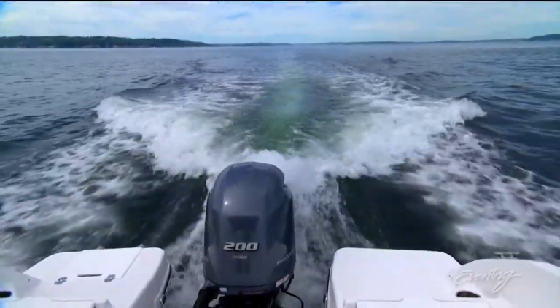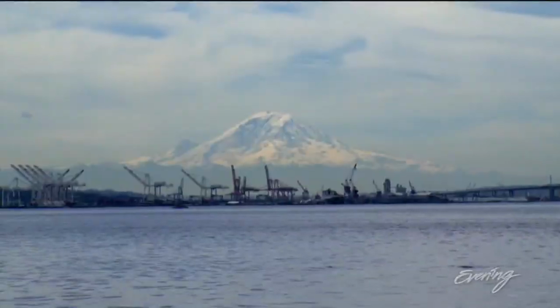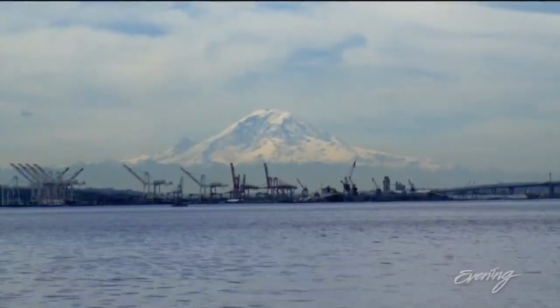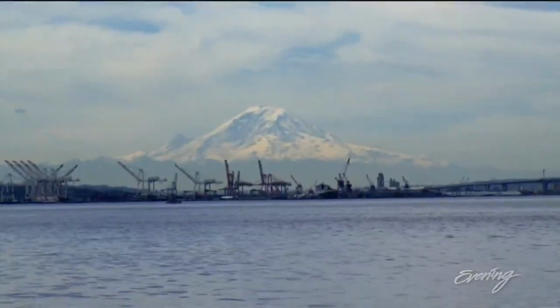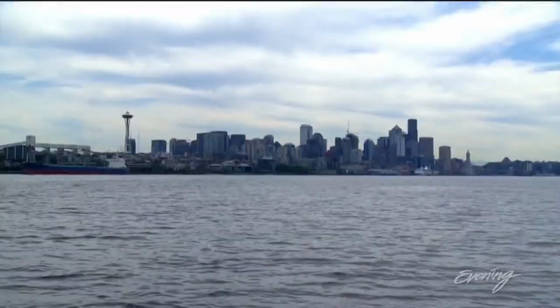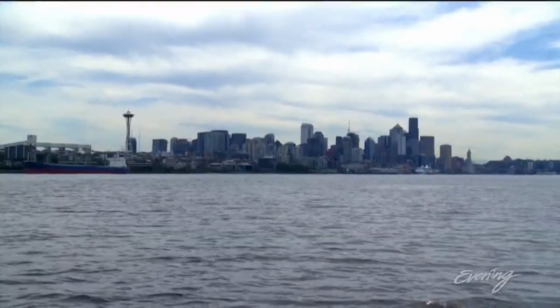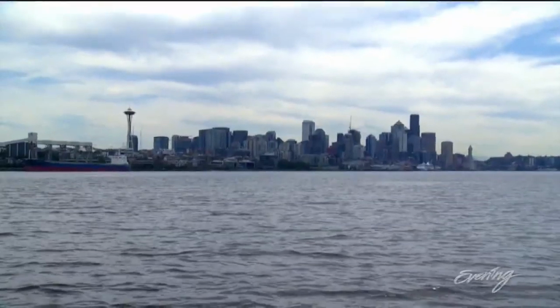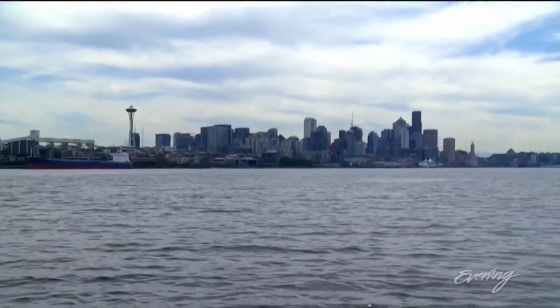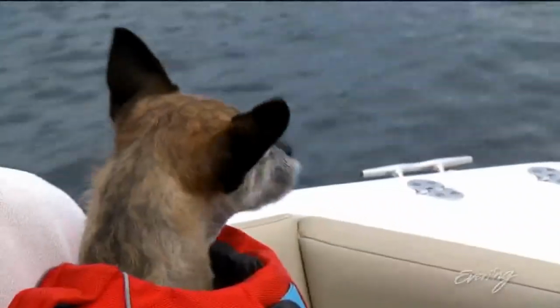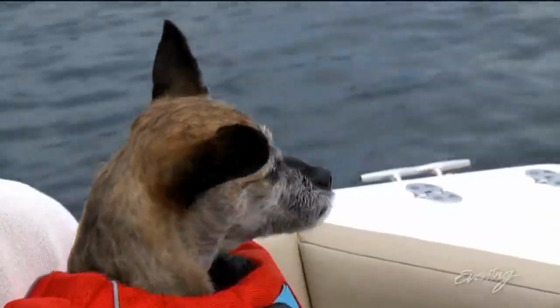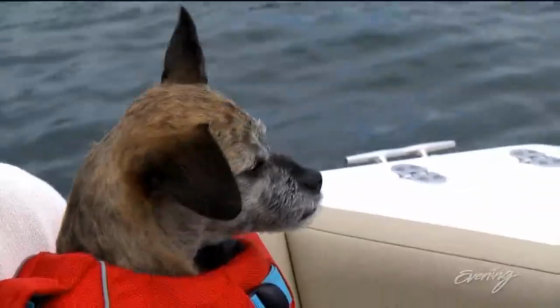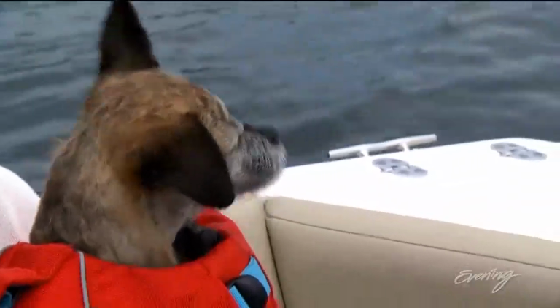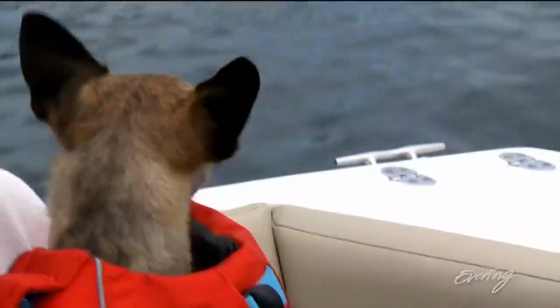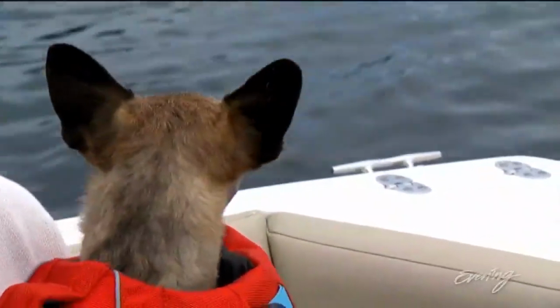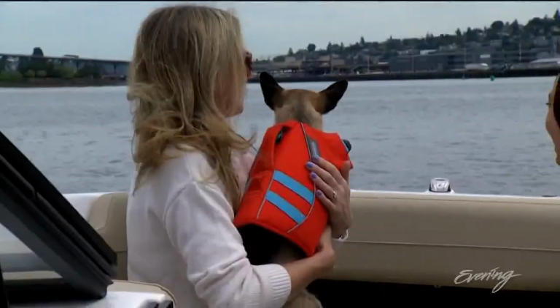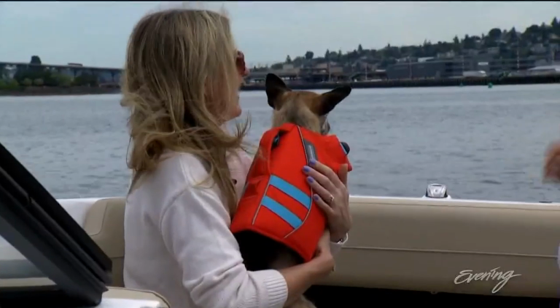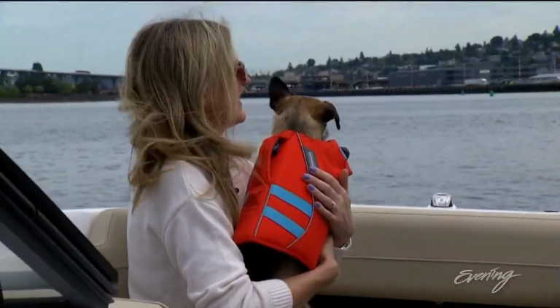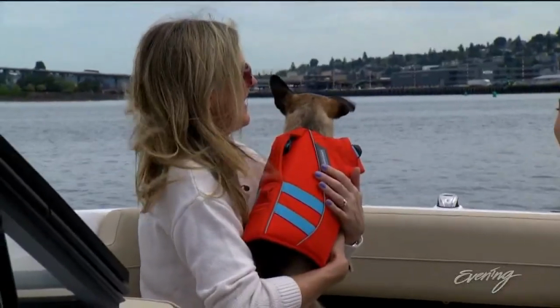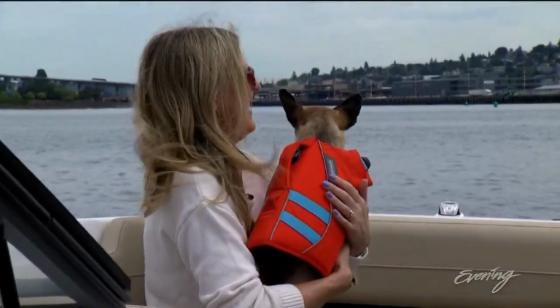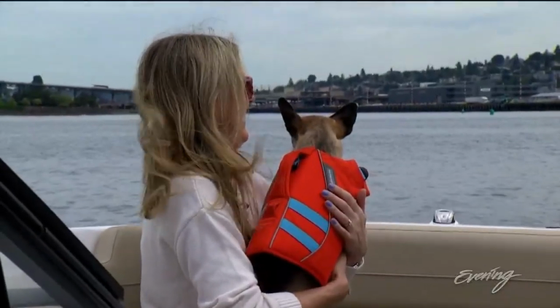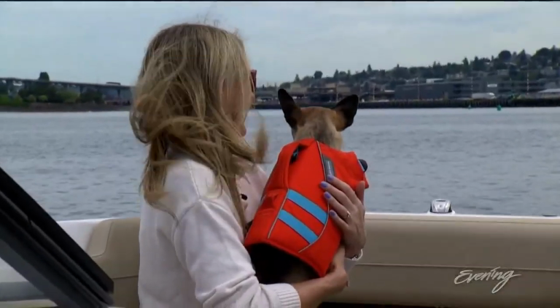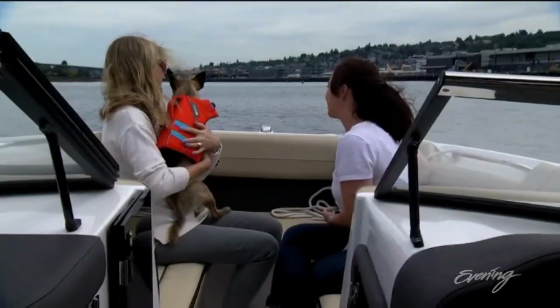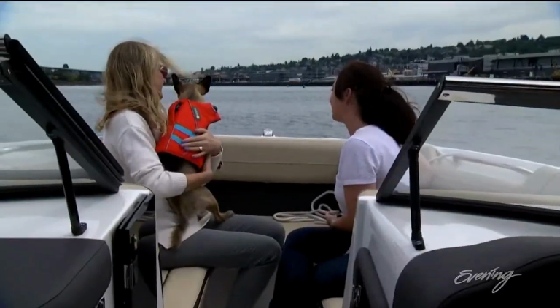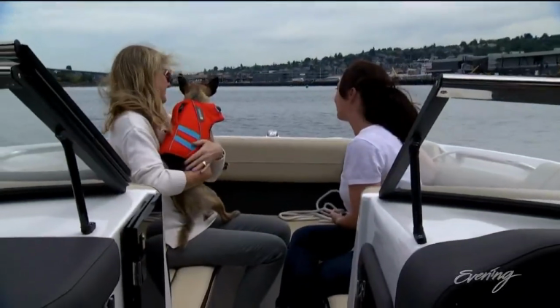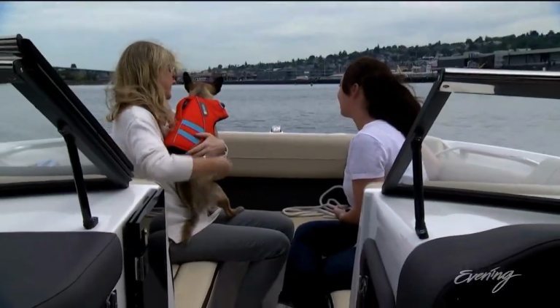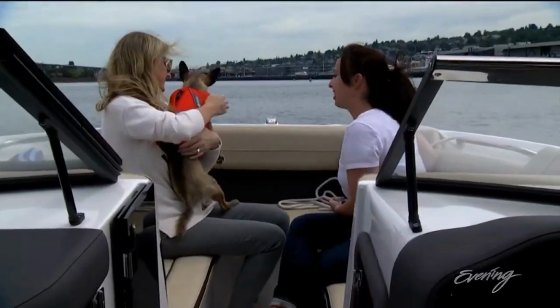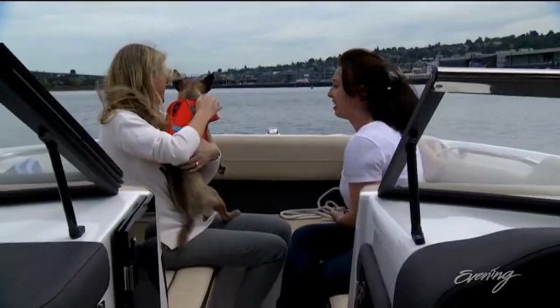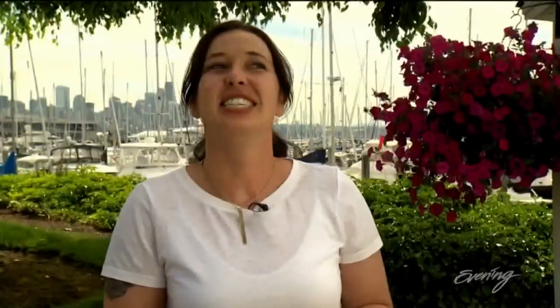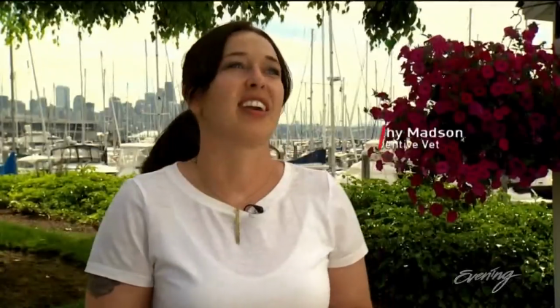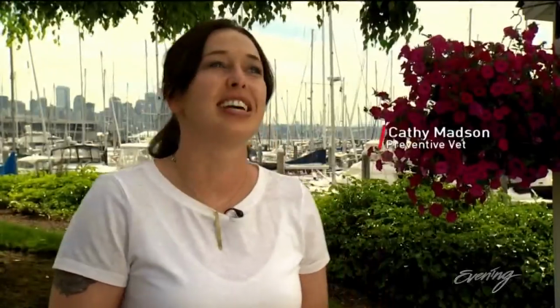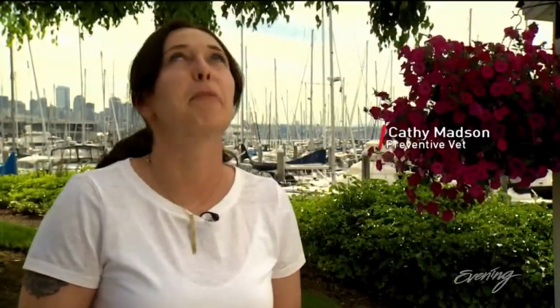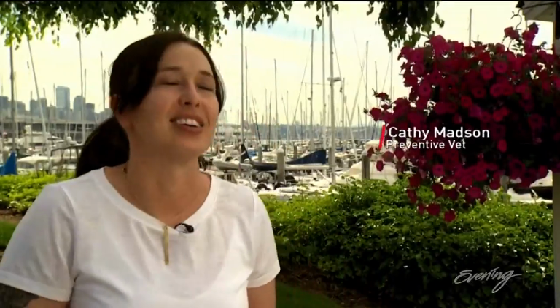A clear day, the city skyline, and the wind through your fur. Look at her ears. Is anything better than a boat ride? Nothing. It is the best.